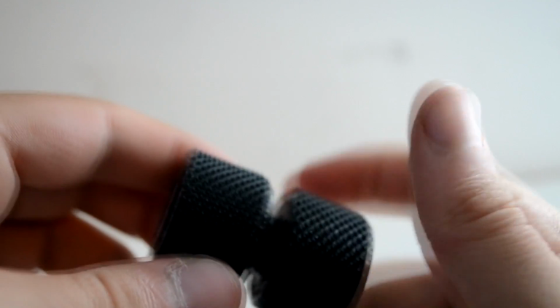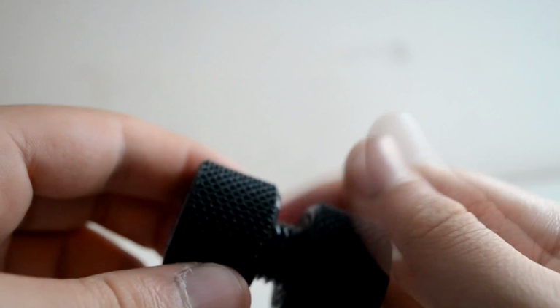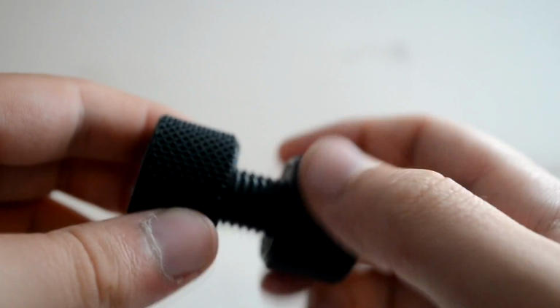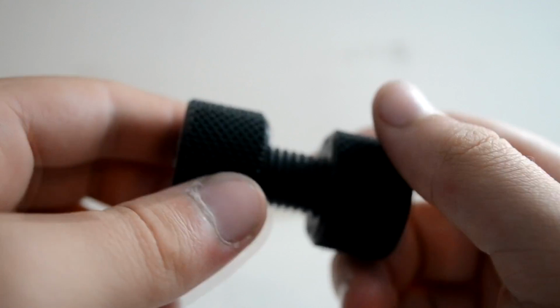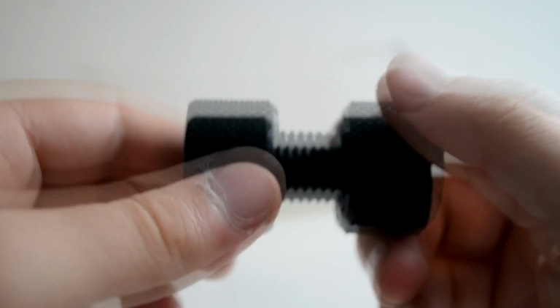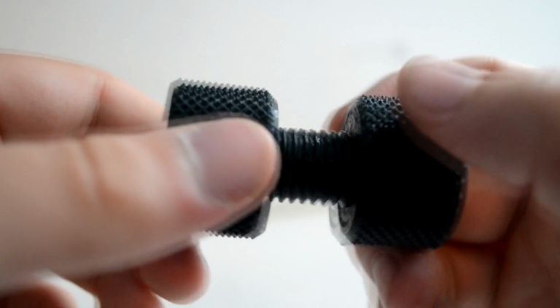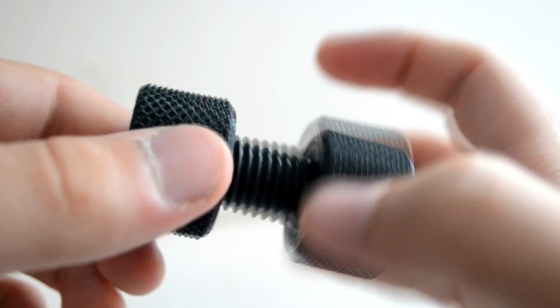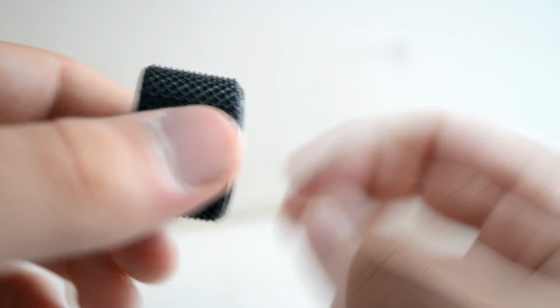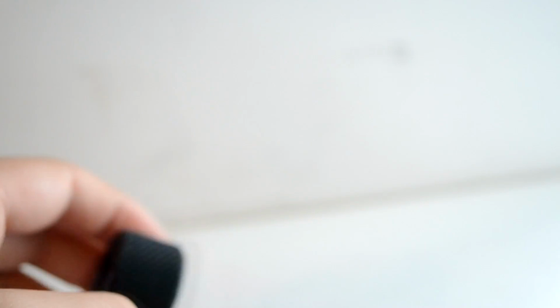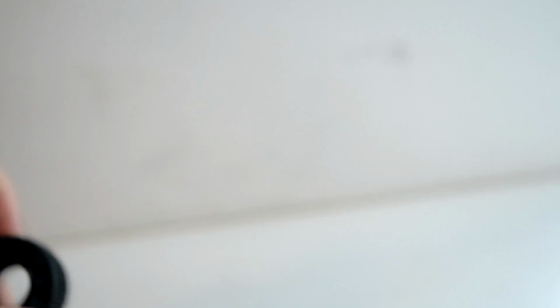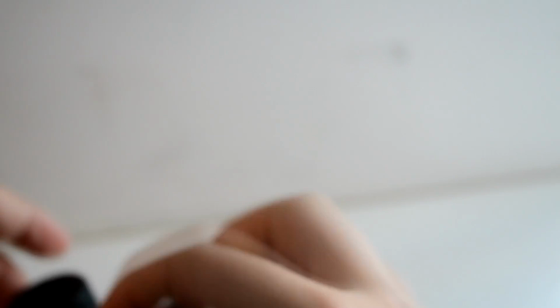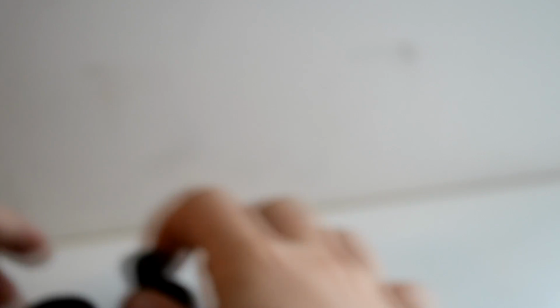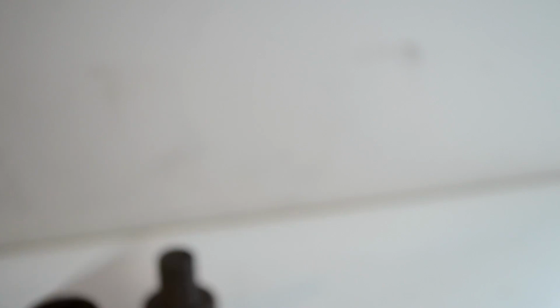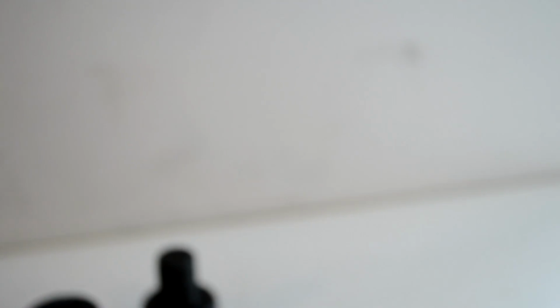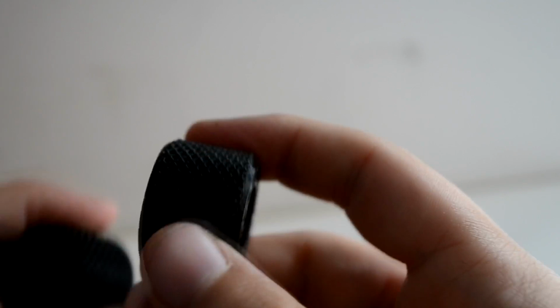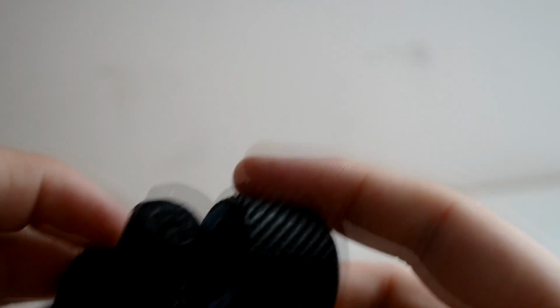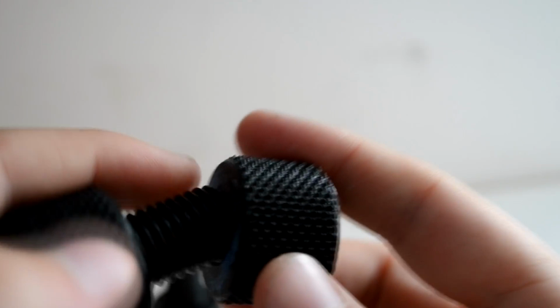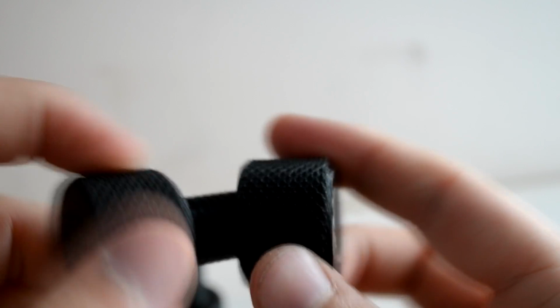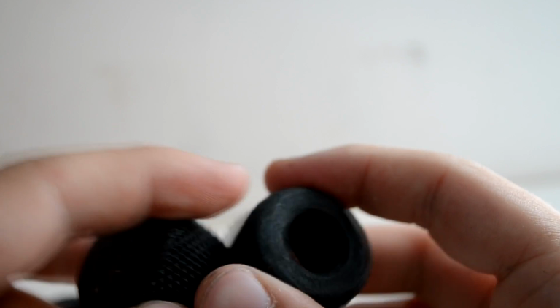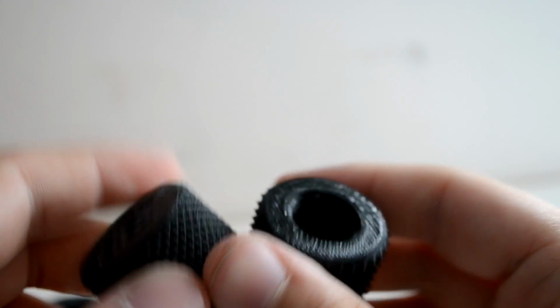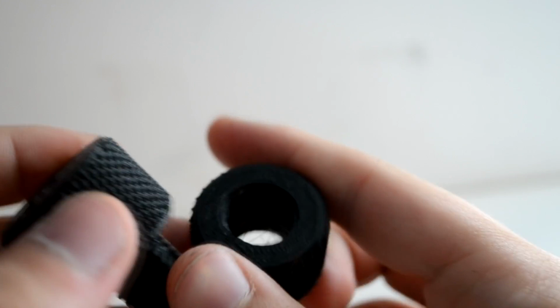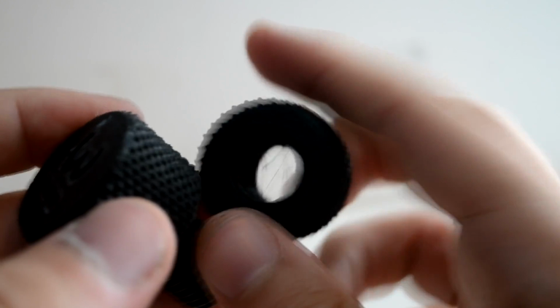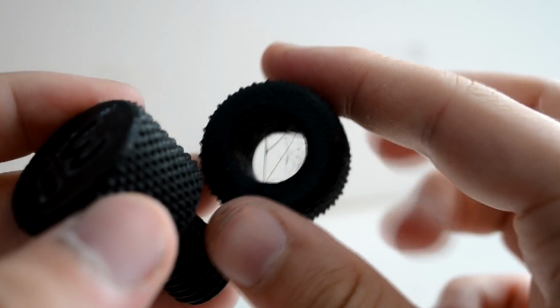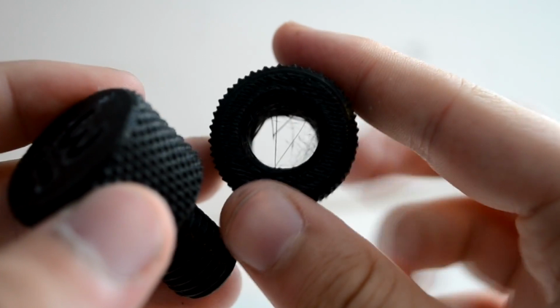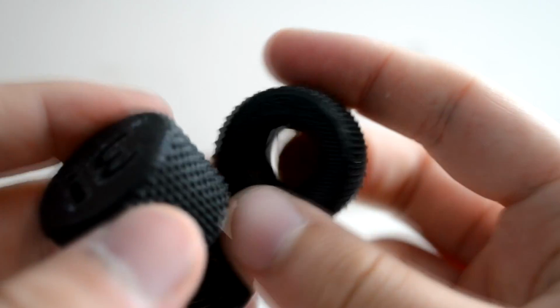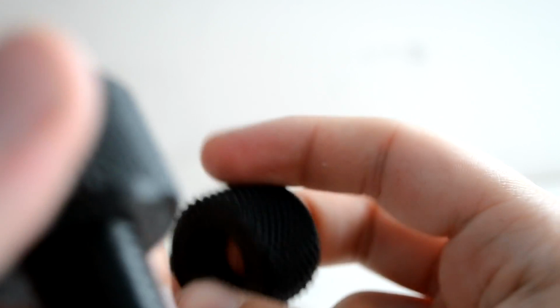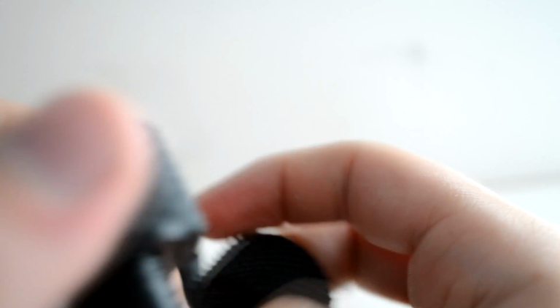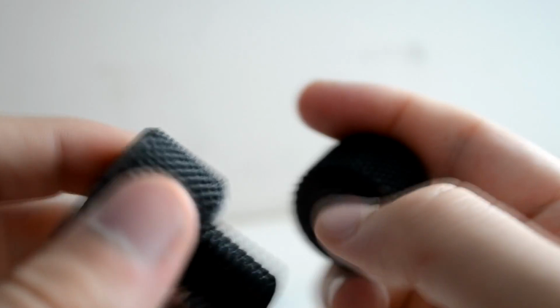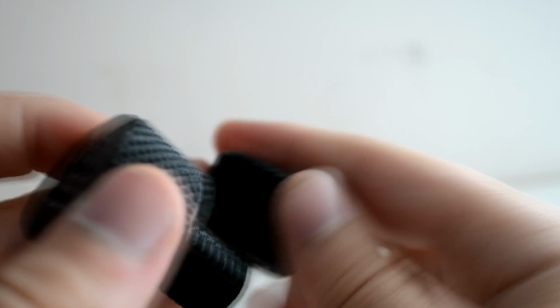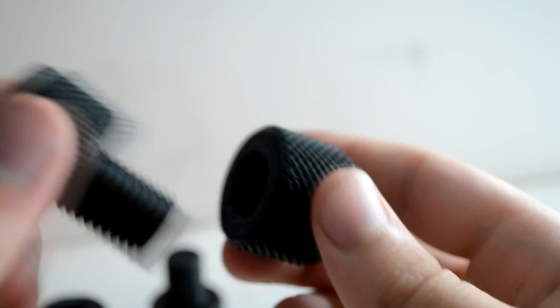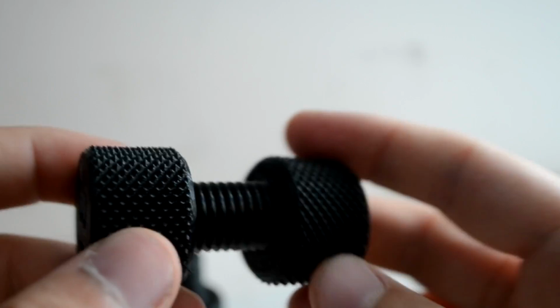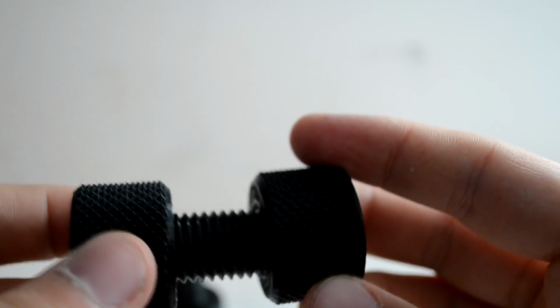Overall, I'd say this is a great thing to print to test out your printer's tolerances and all that sort of stuff. It's a really good model — link in the description. As you can see there's some stringing in the middle, which you can clean out by putting it in and out.